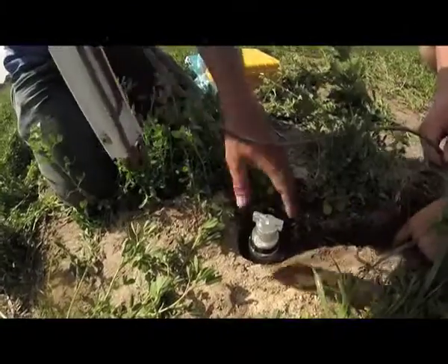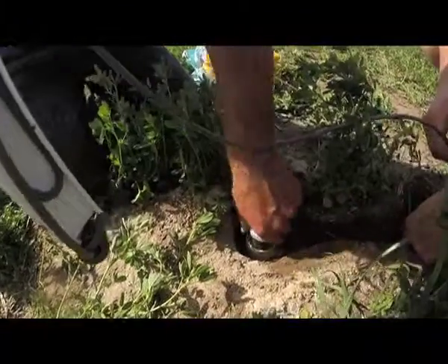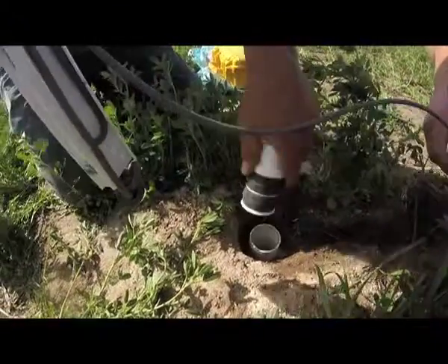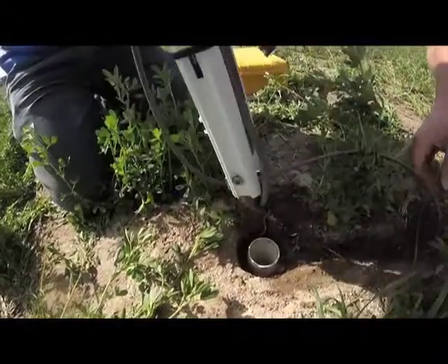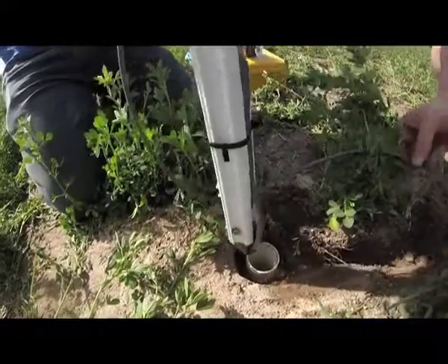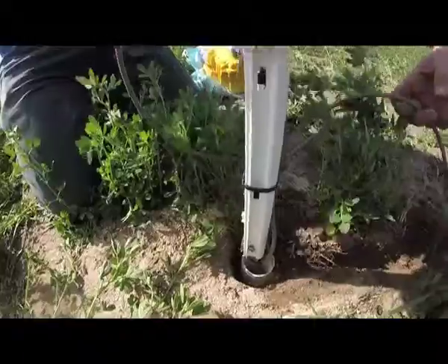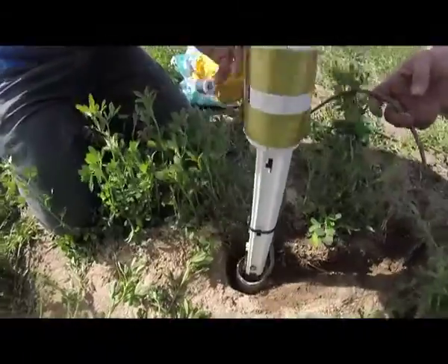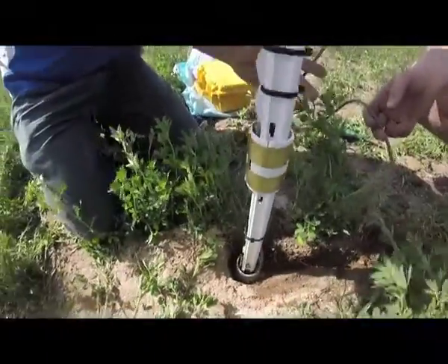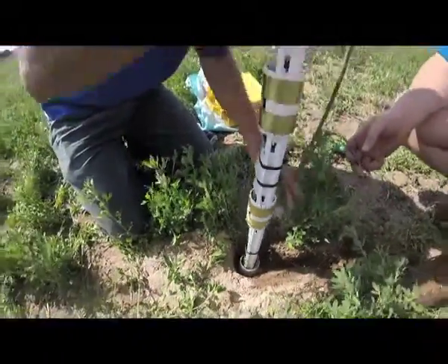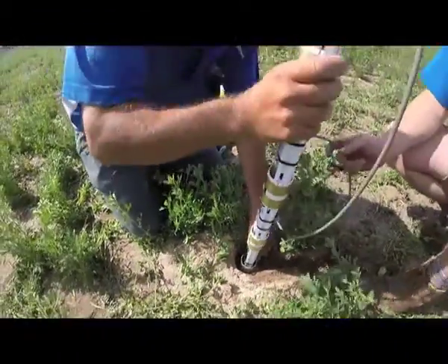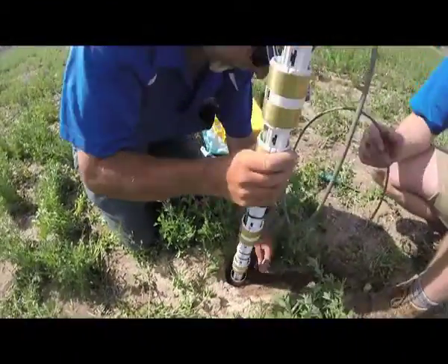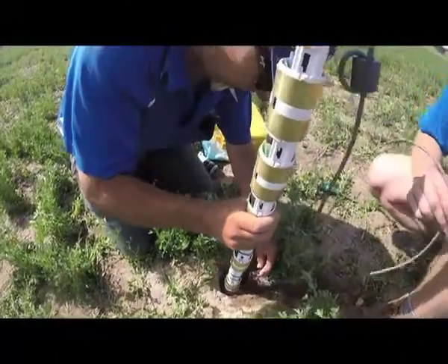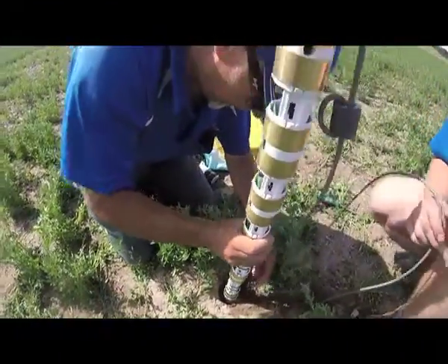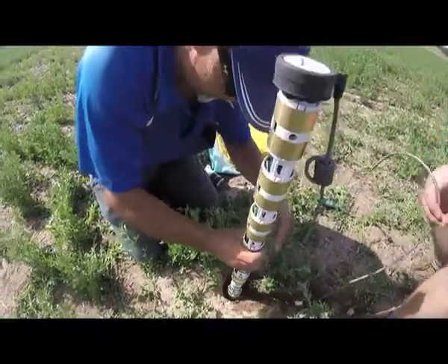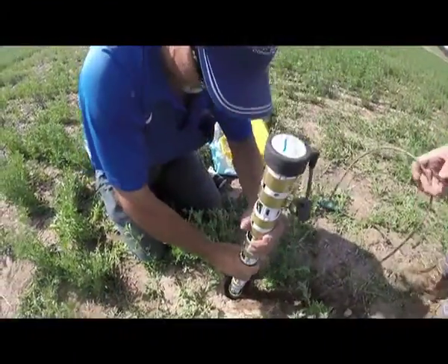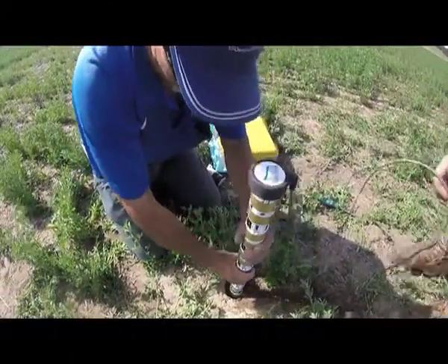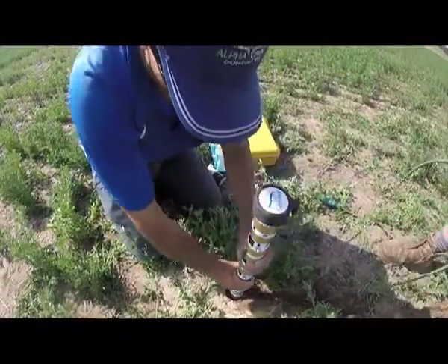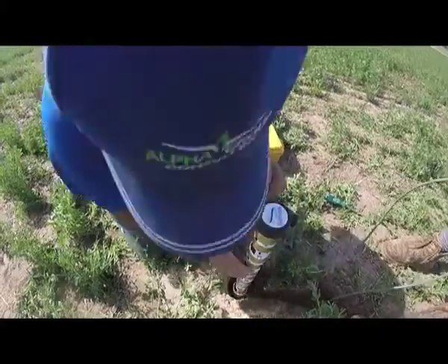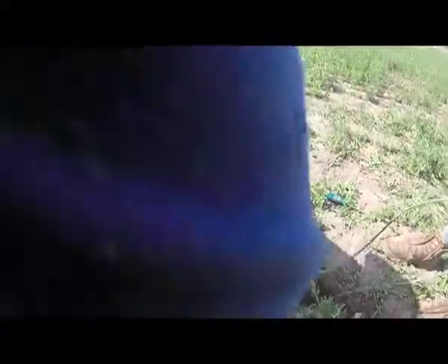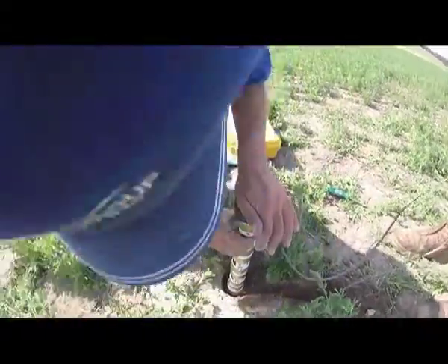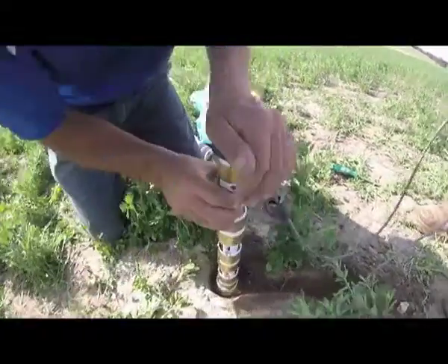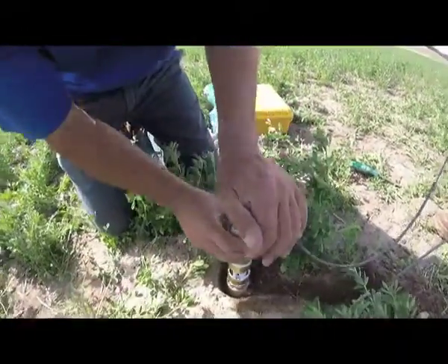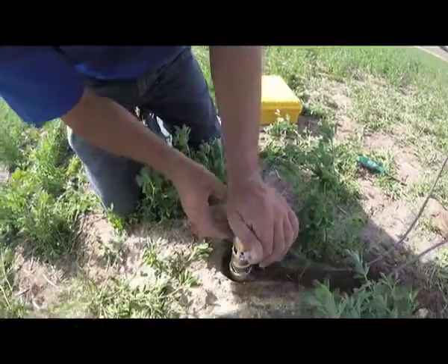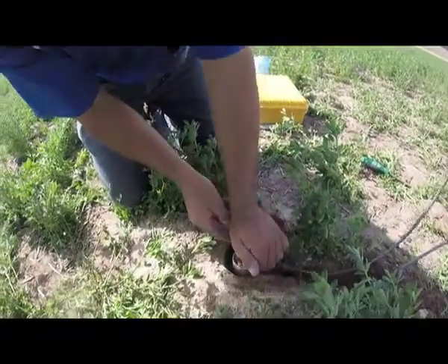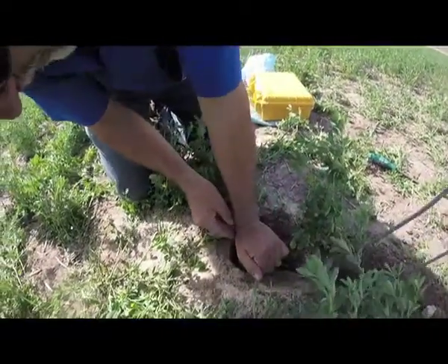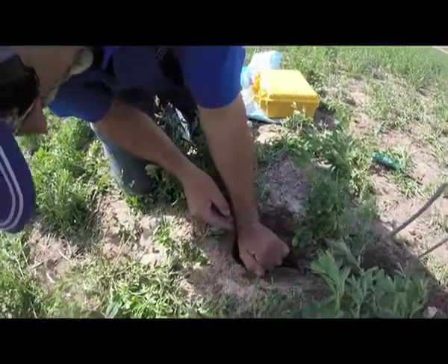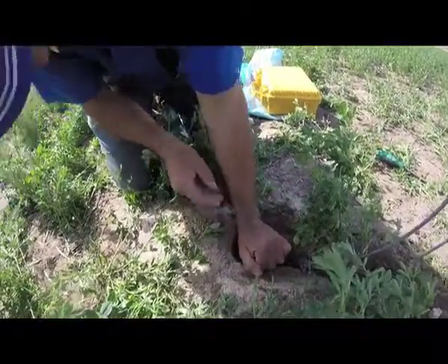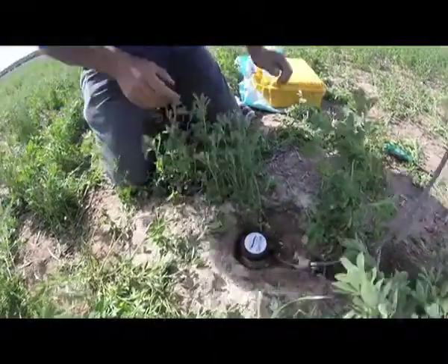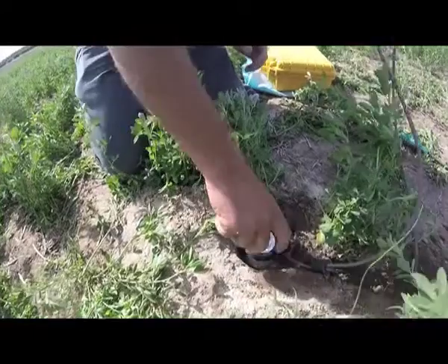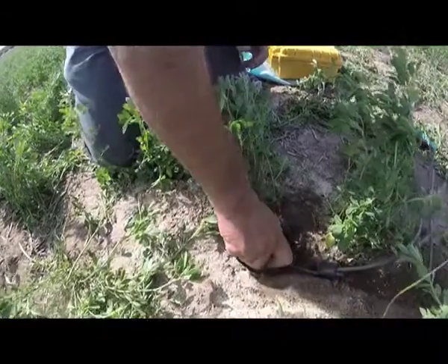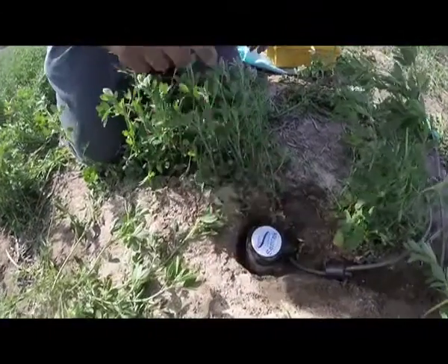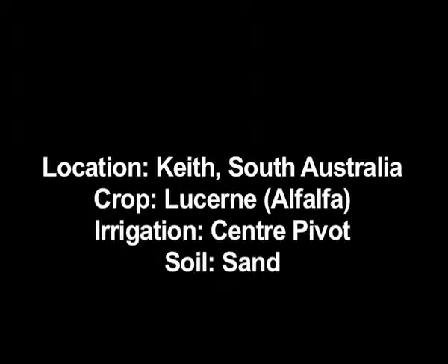A strong focus of Alpha Group Consulting is not just the selling of a soil moisture probe but actually interpreting the data. We can really assist clients in working out how to set their refill points, when to irrigate, and perhaps changing their irrigation strategies.